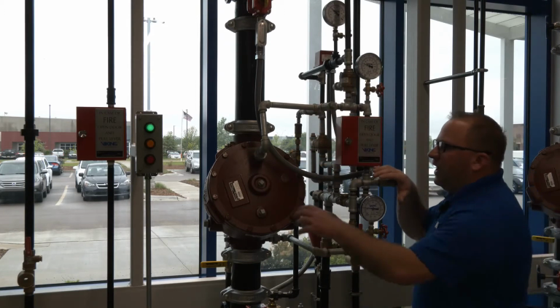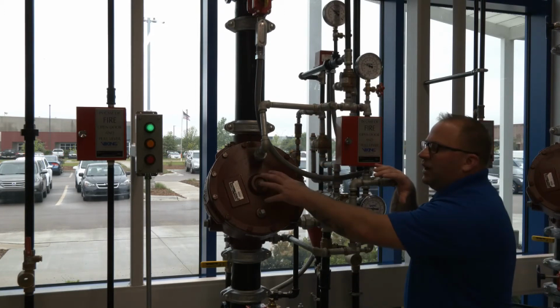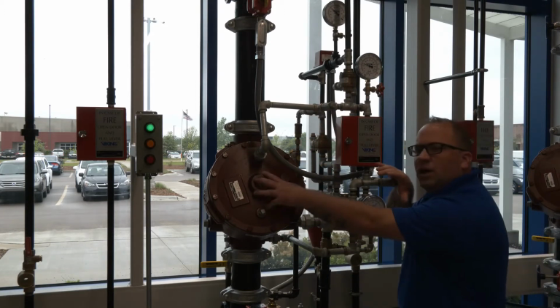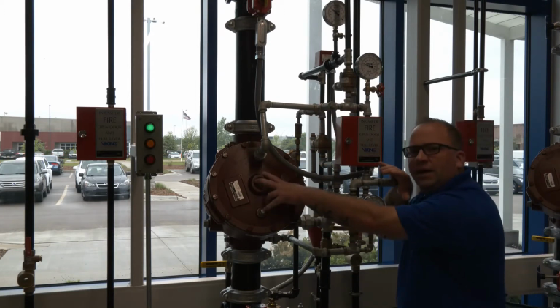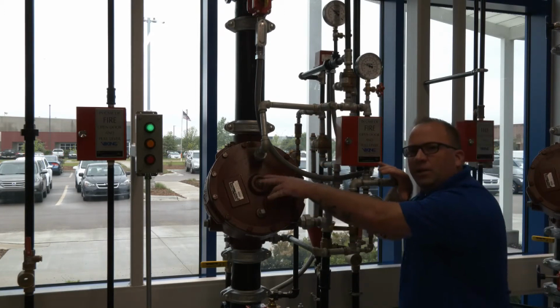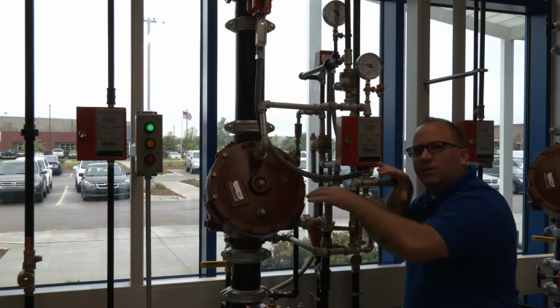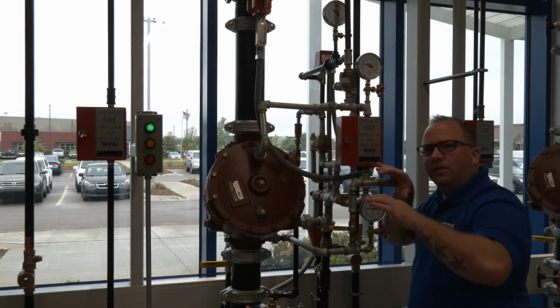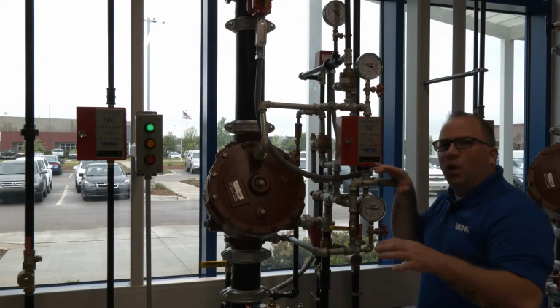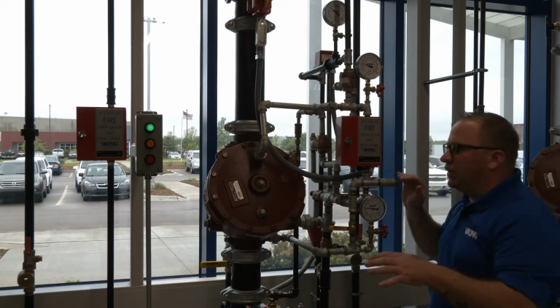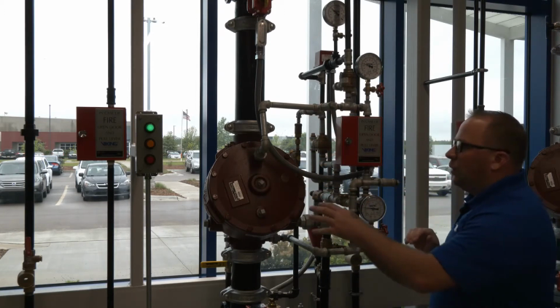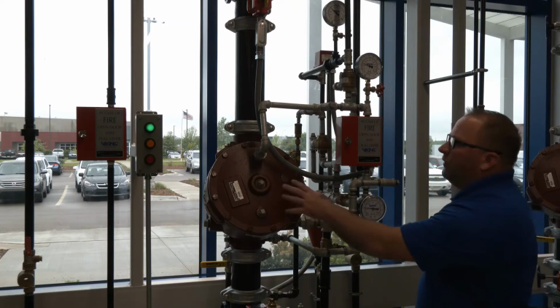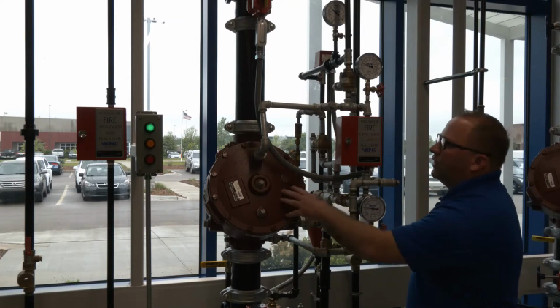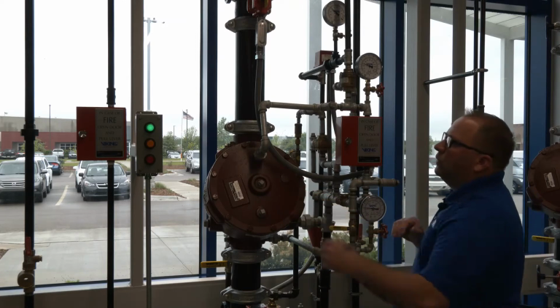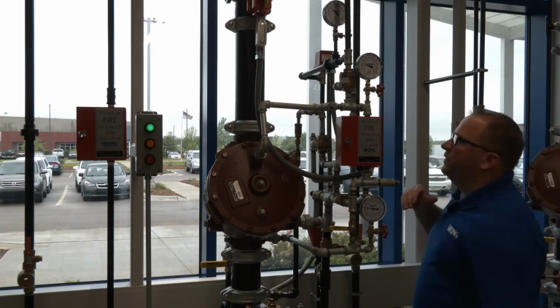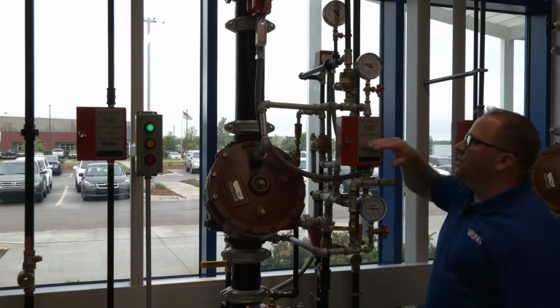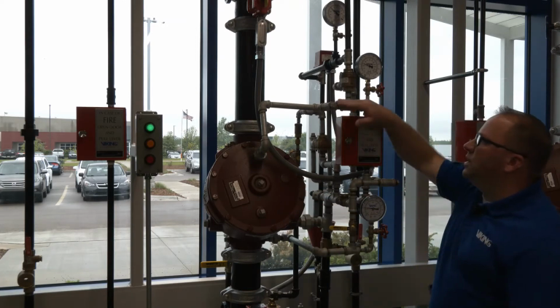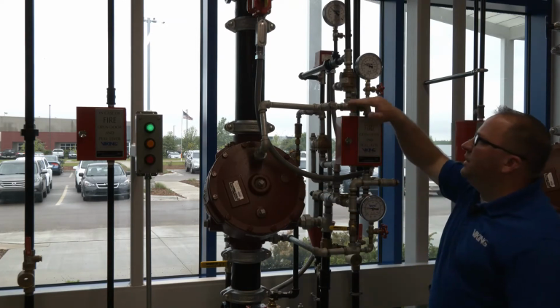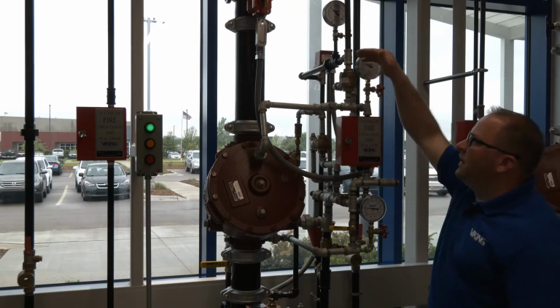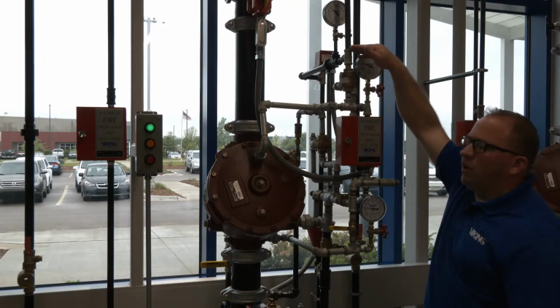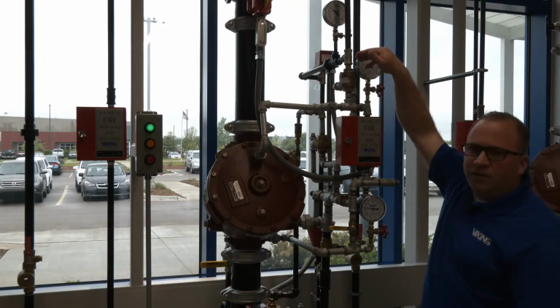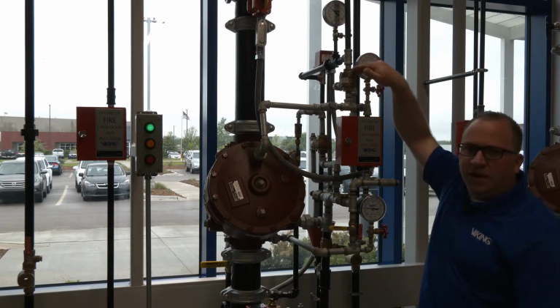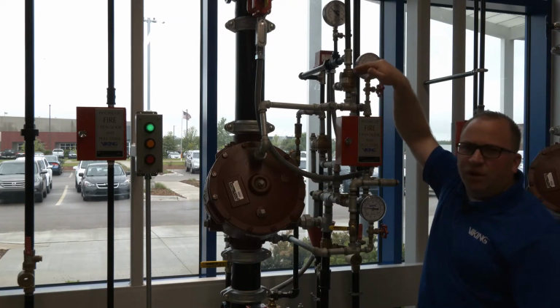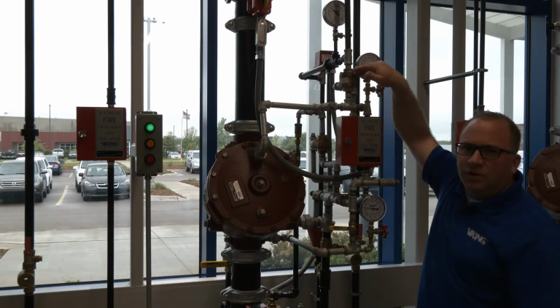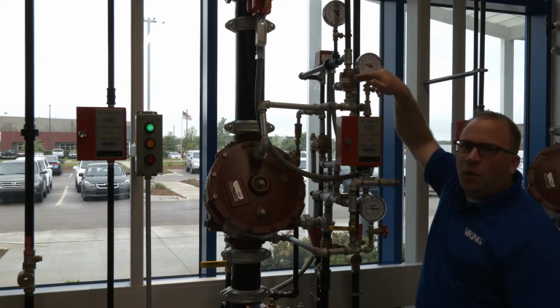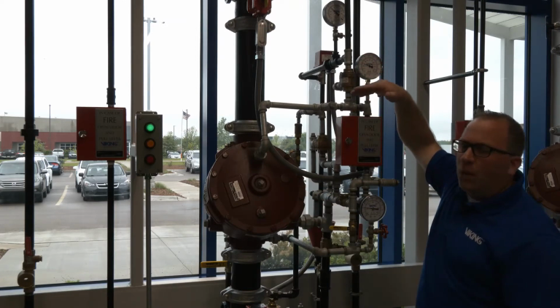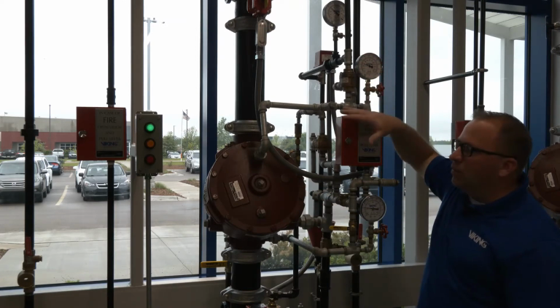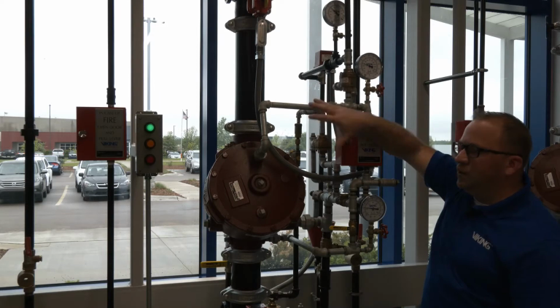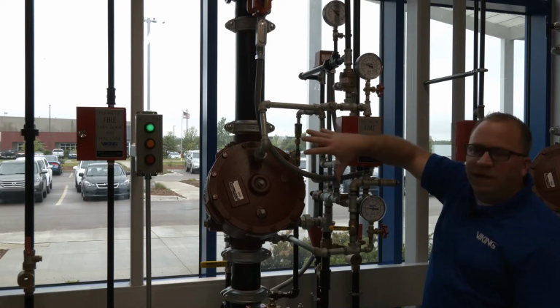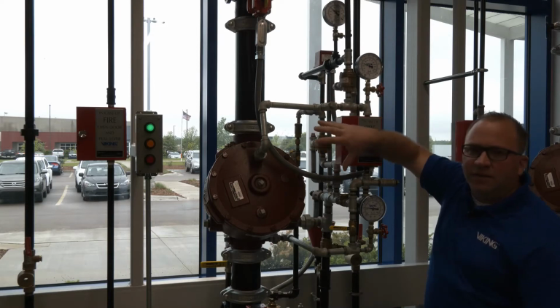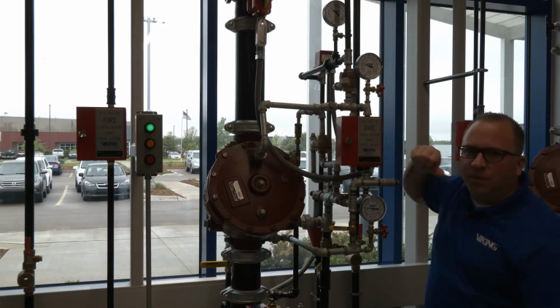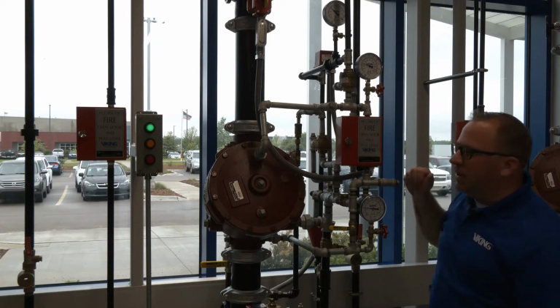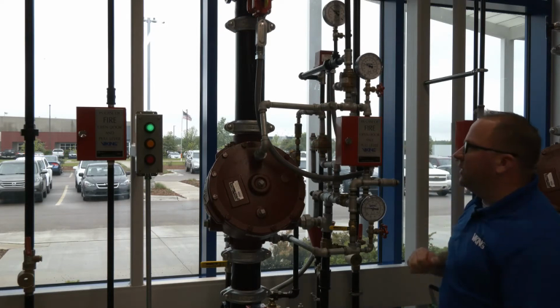The valve is hydraulically held closed, so we're using water pressure to hold the valve in the closed position, but in this case, we're also using the air pressure to hold that water pressure into the trim piping itself.